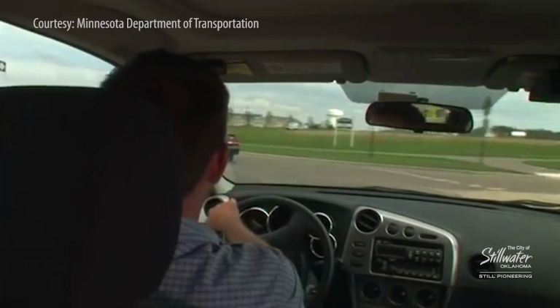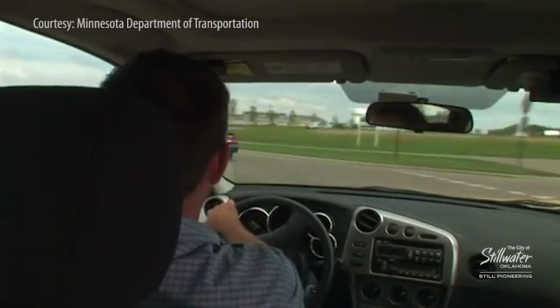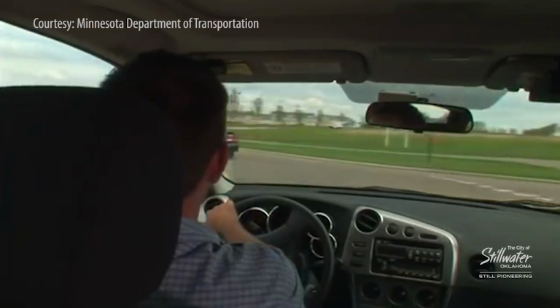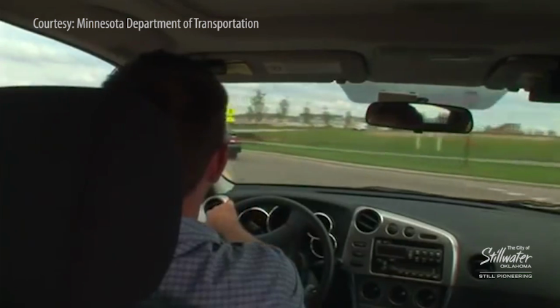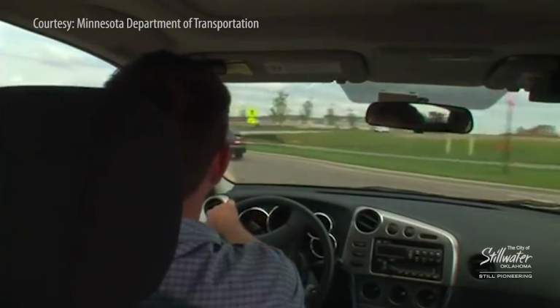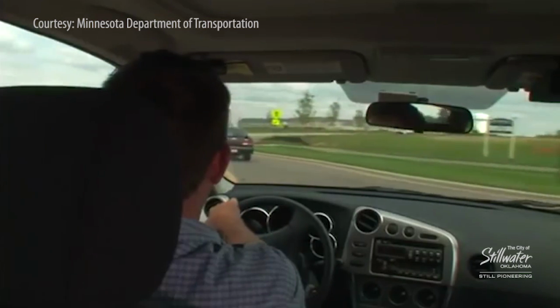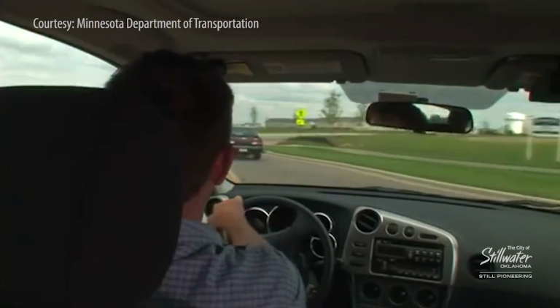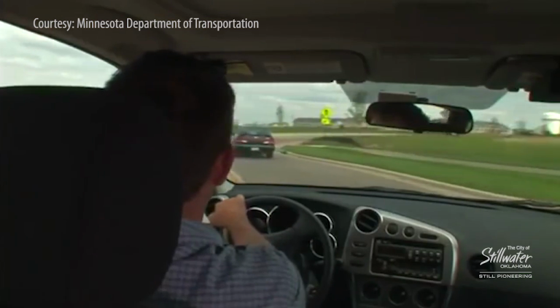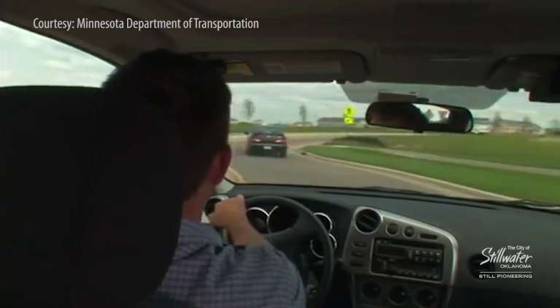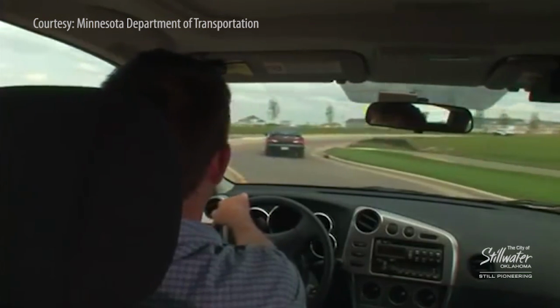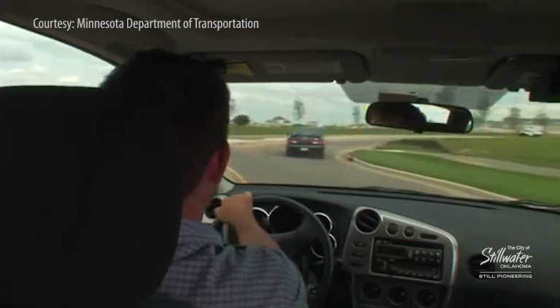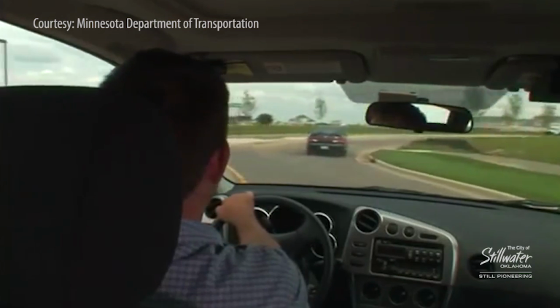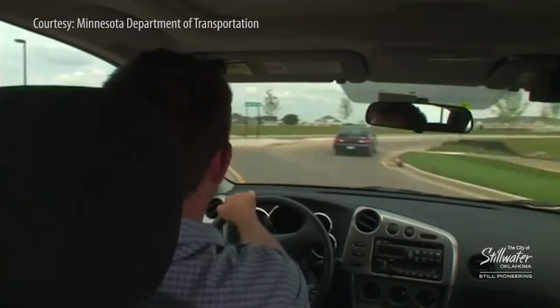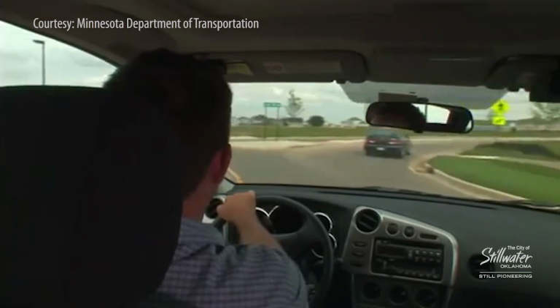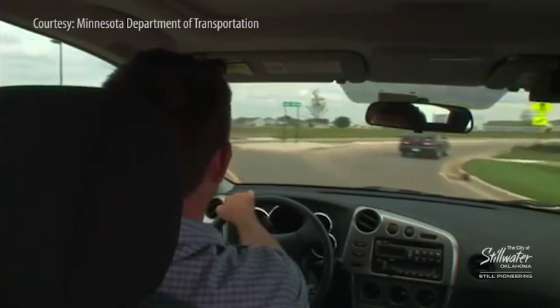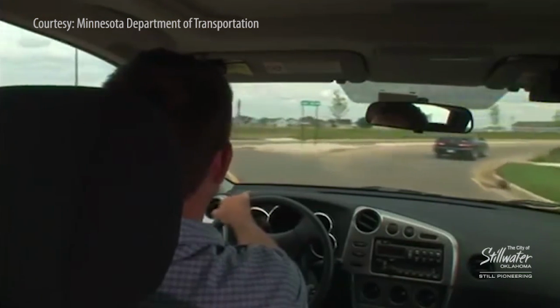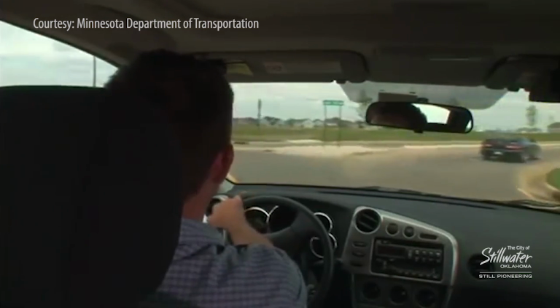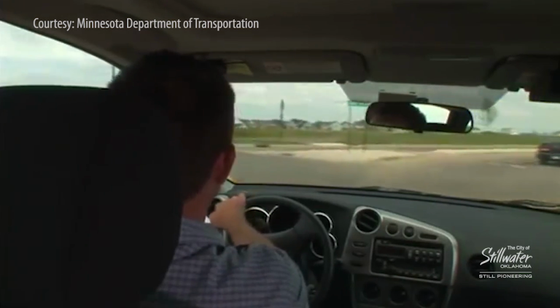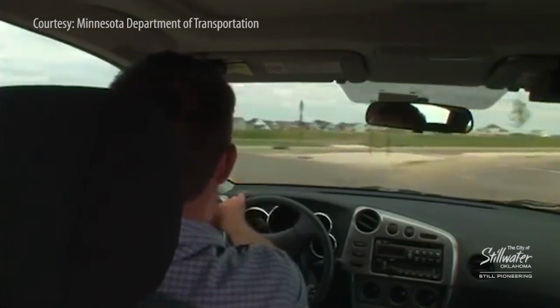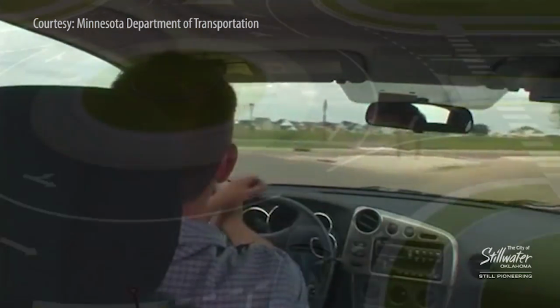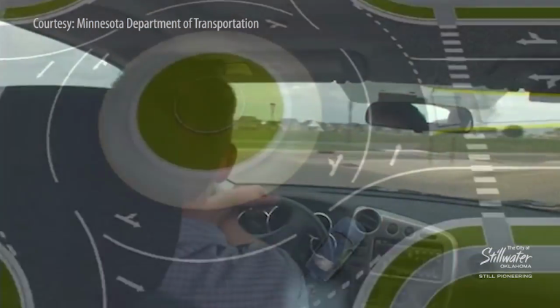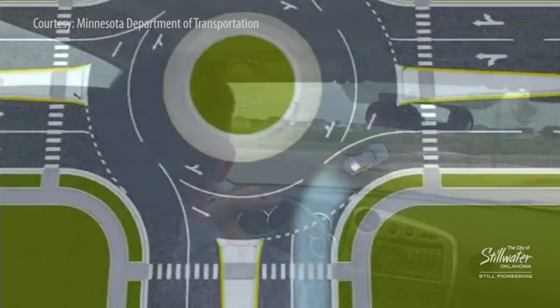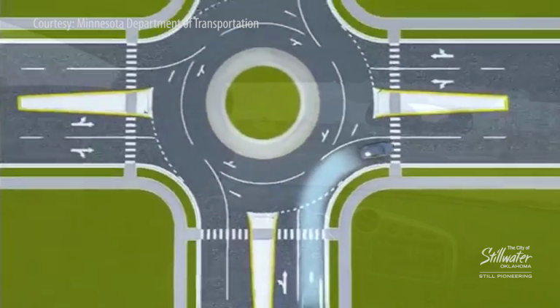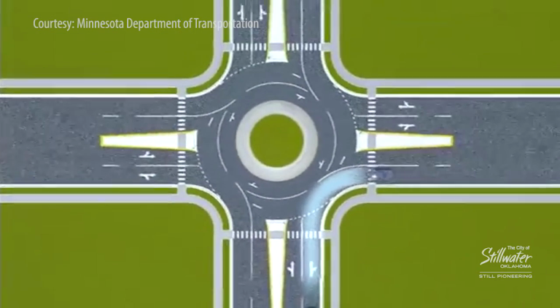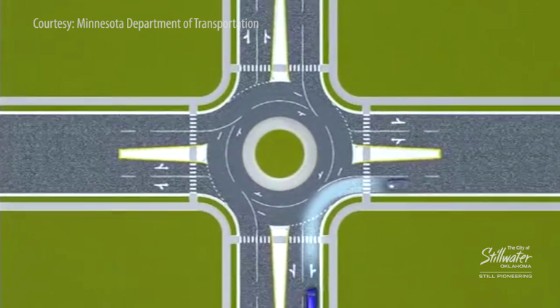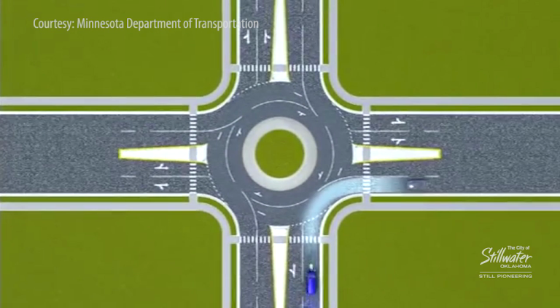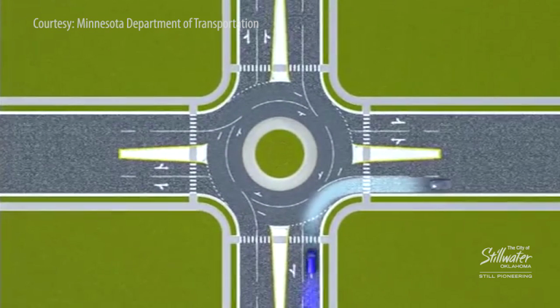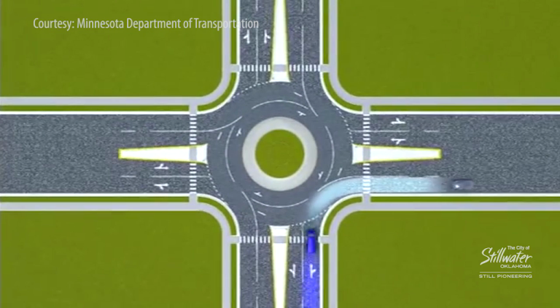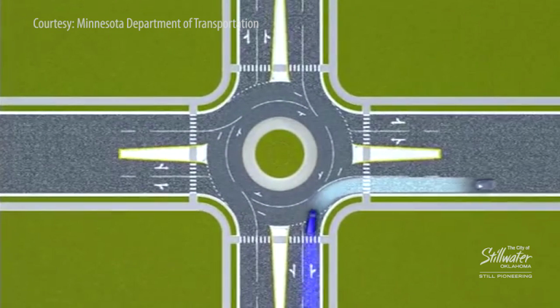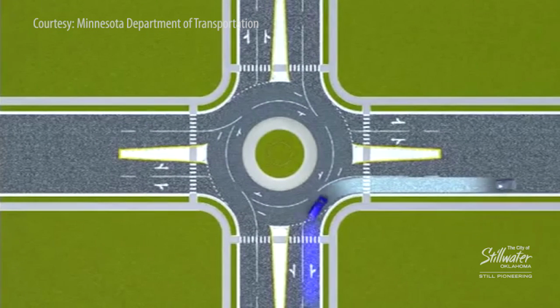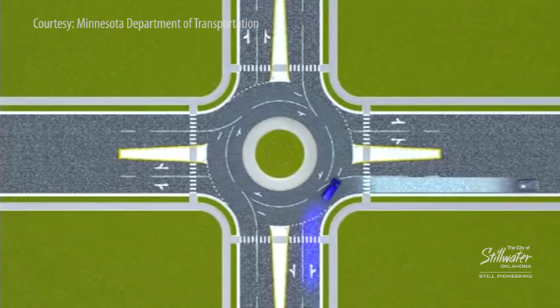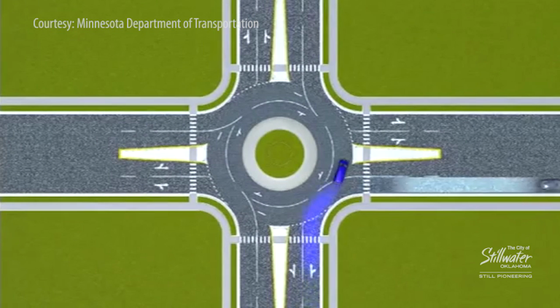Once you are able to get in, pull in right behind somebody, or if it's empty, go in and then proceed counterclockwise.